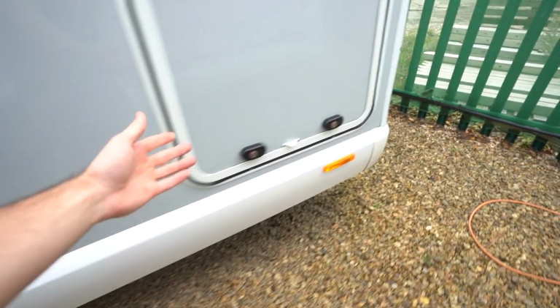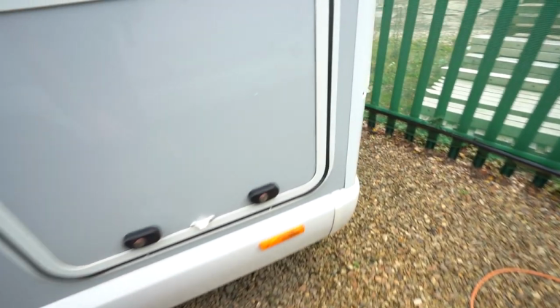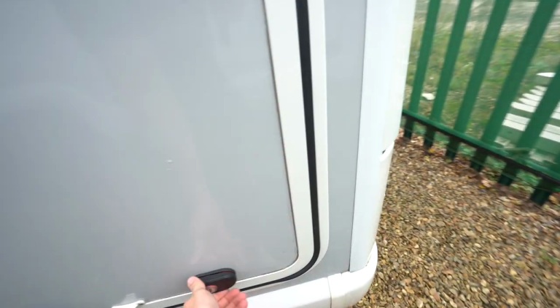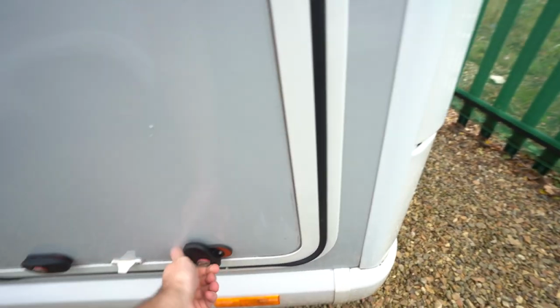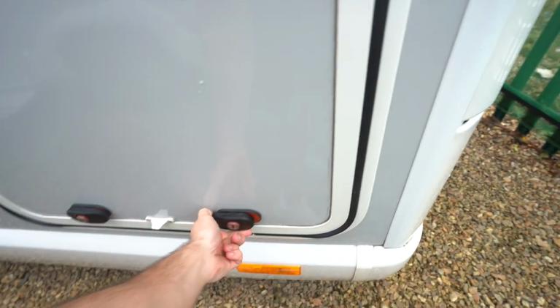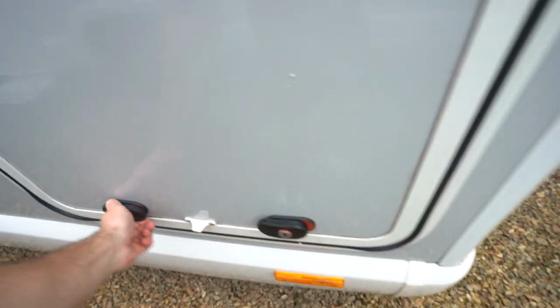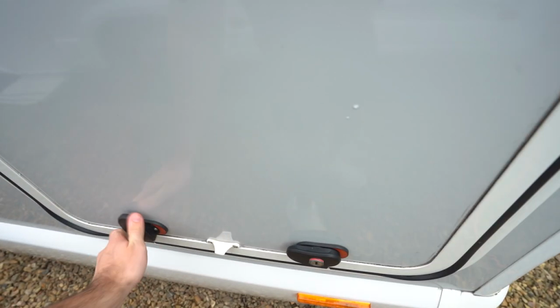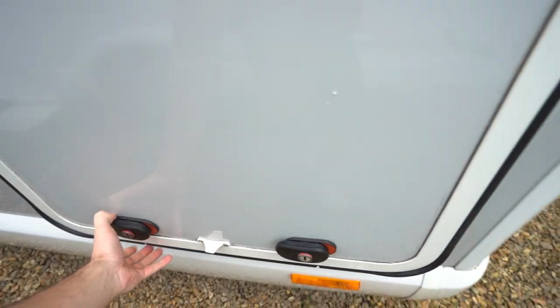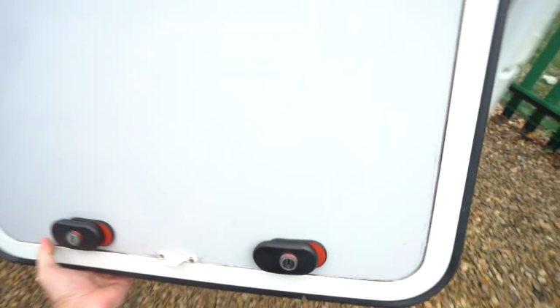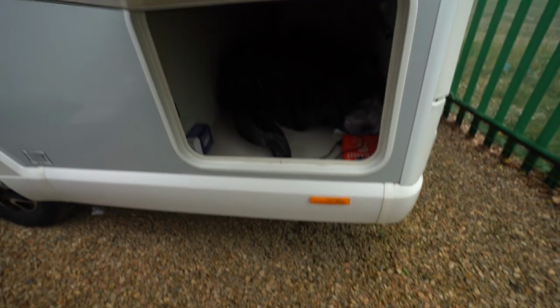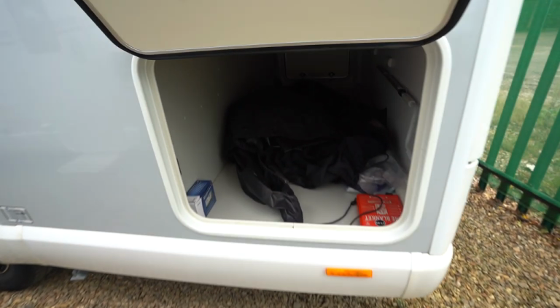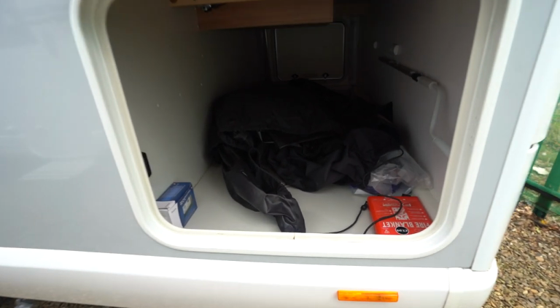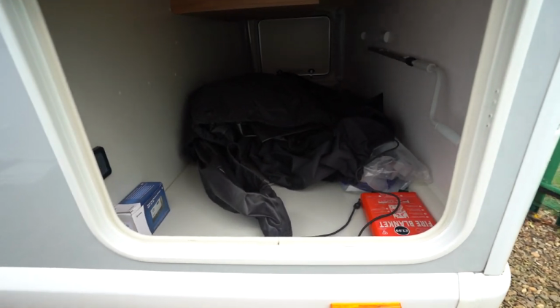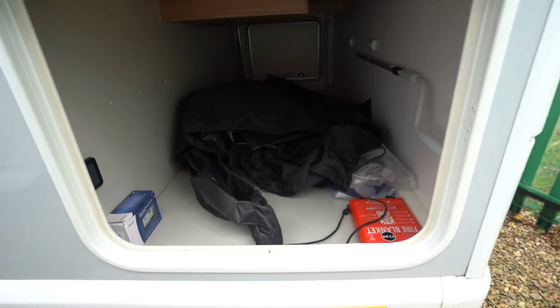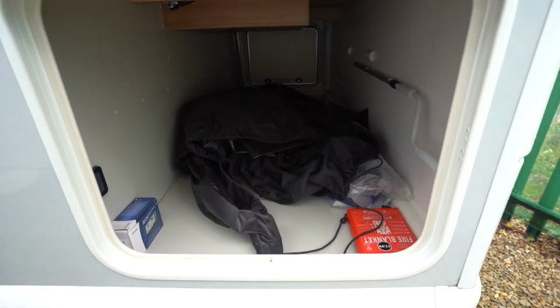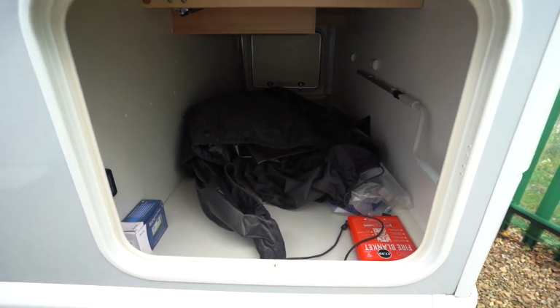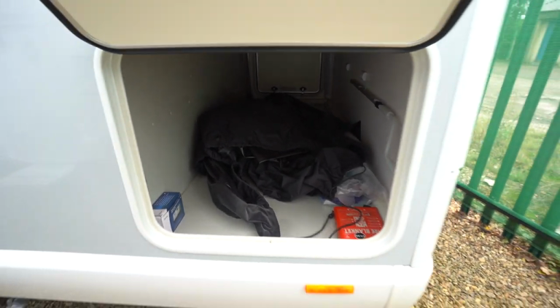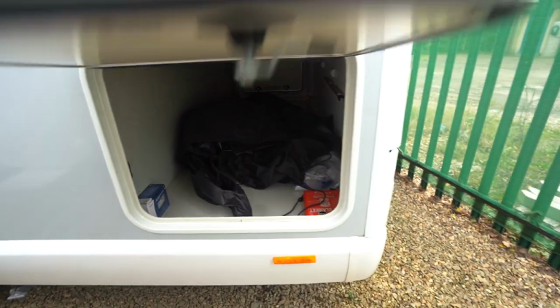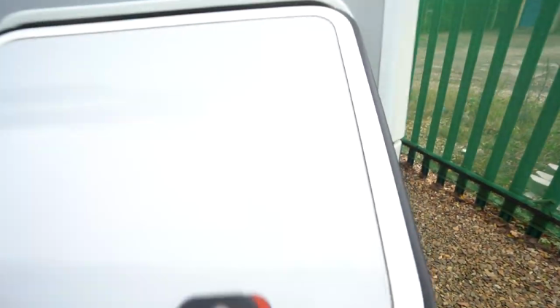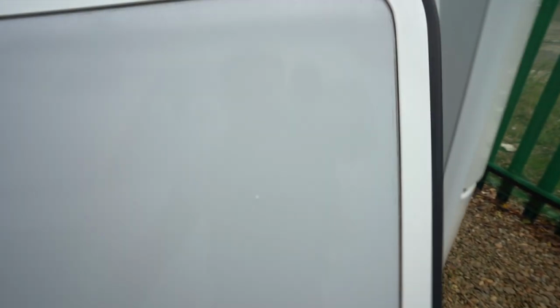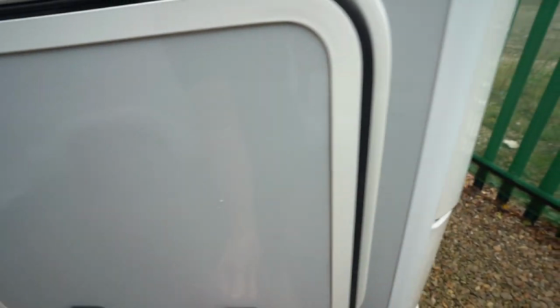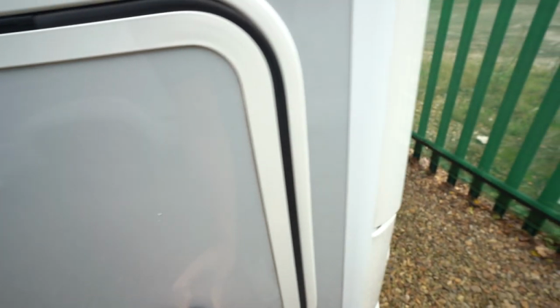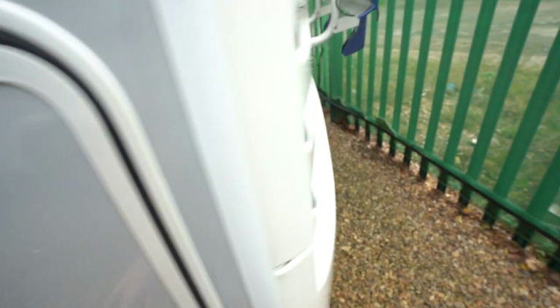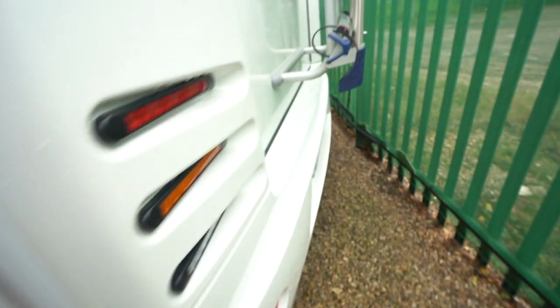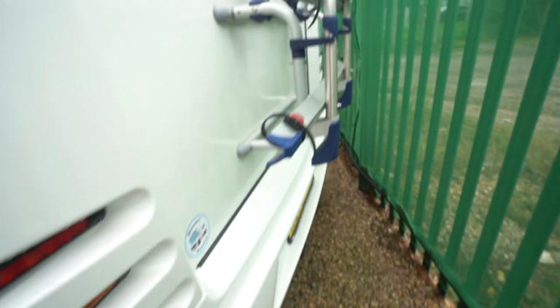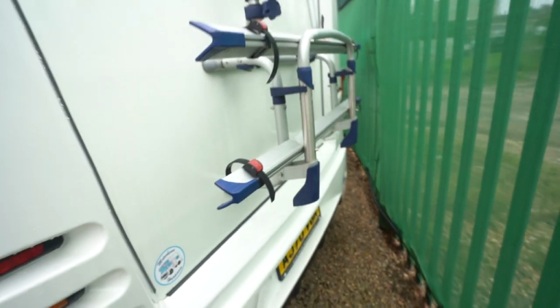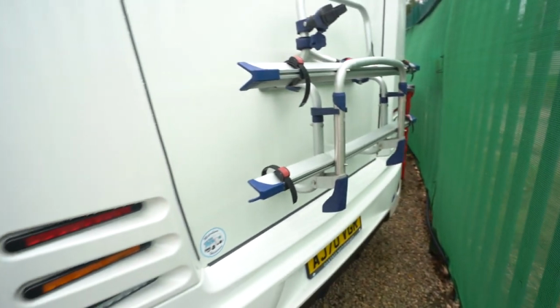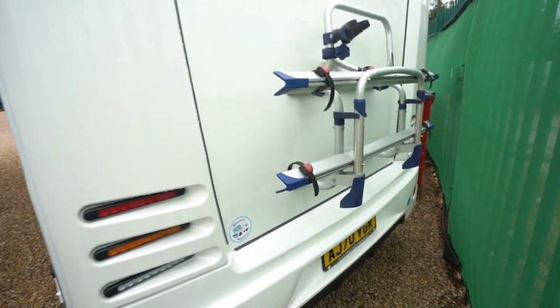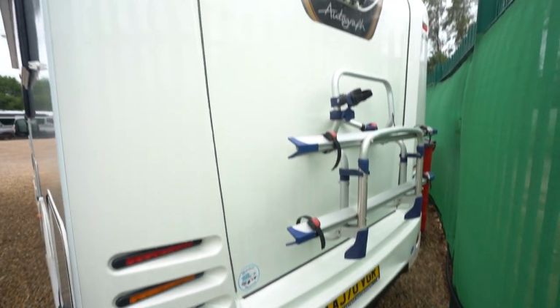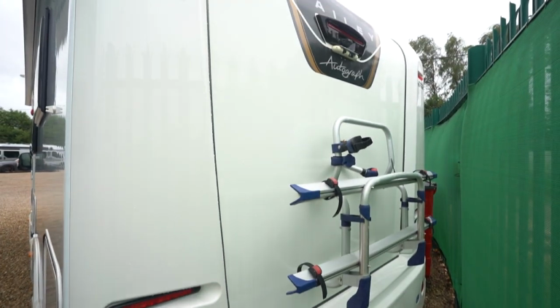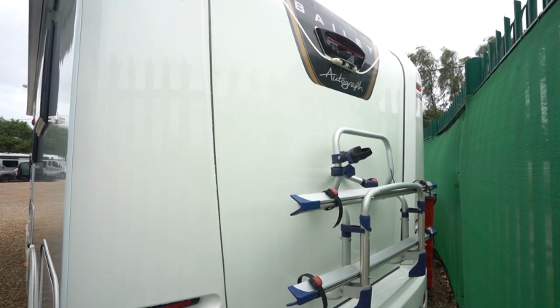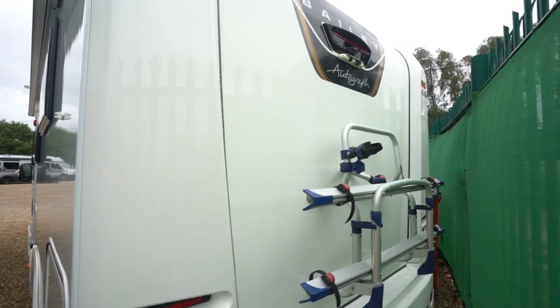We've got rear garage access here with loads of storage inside and freshly clean rolled-up carpets. At the back you've got a cycle rack and a reversing camera at the top.